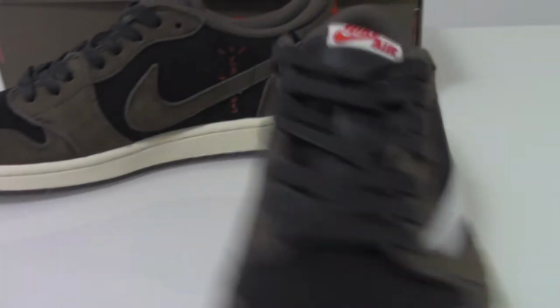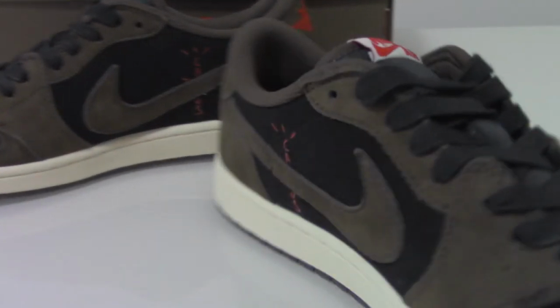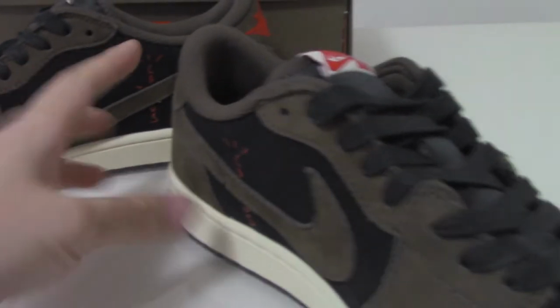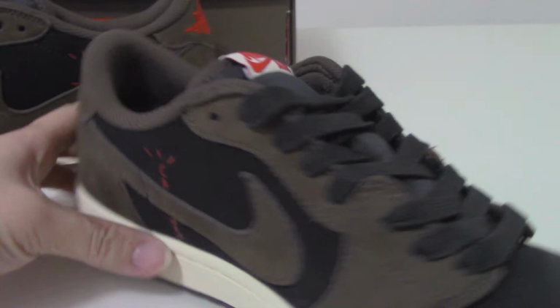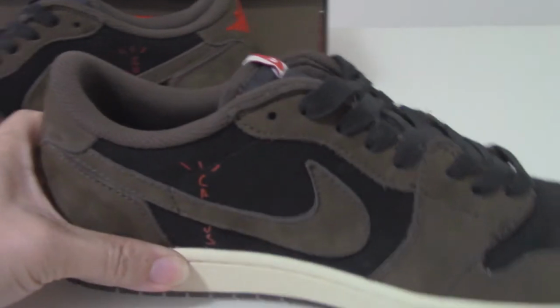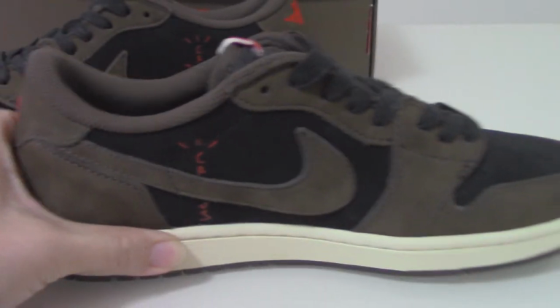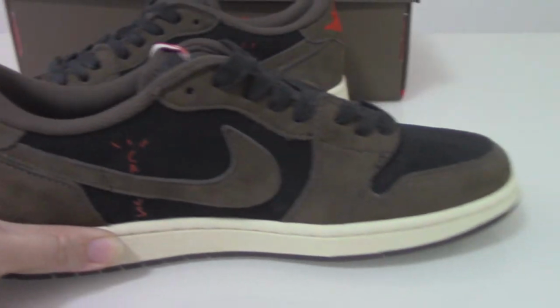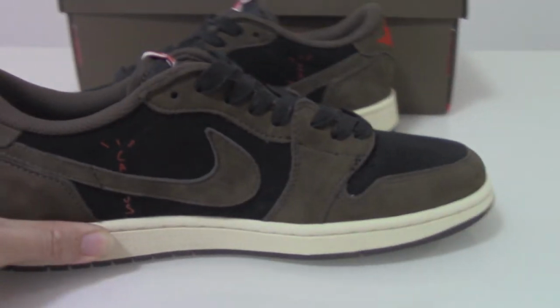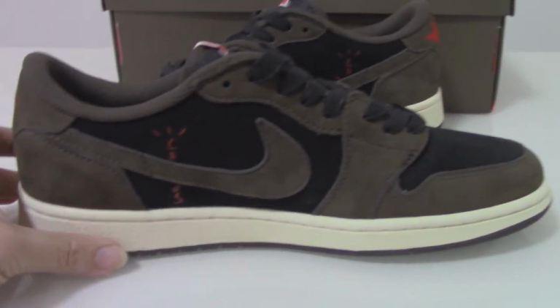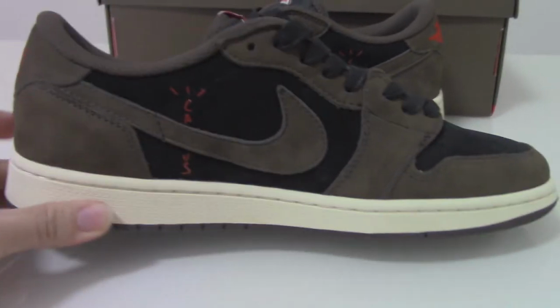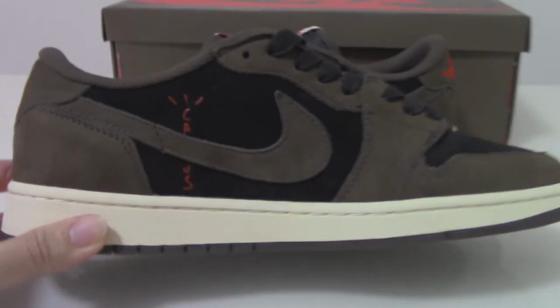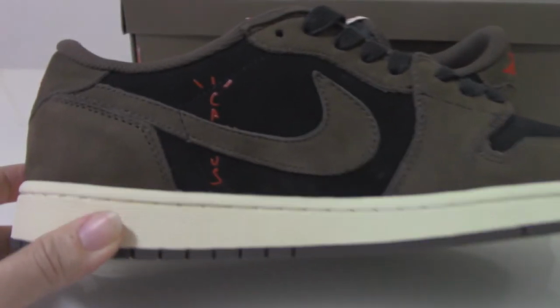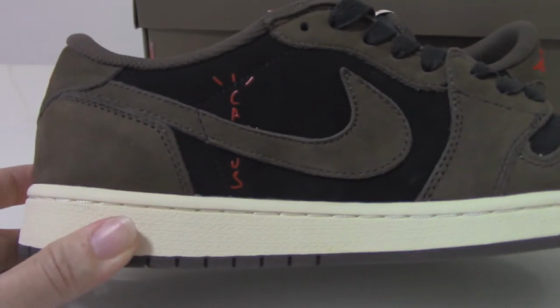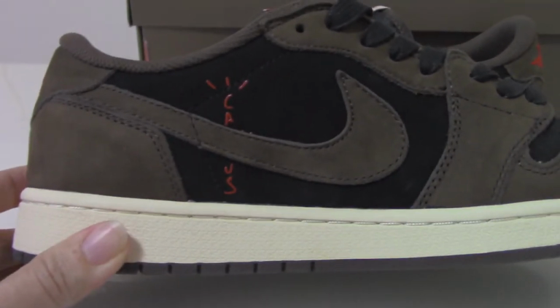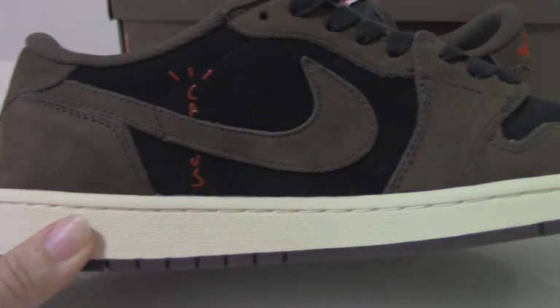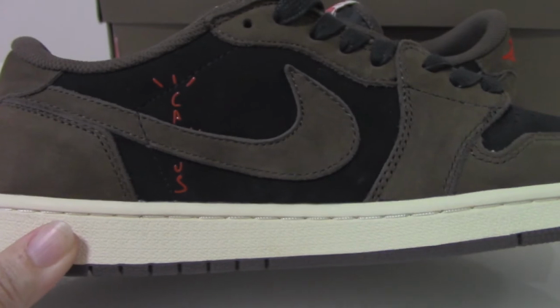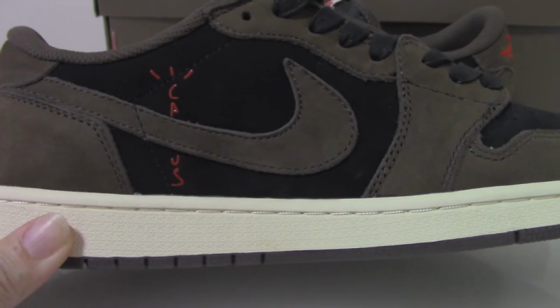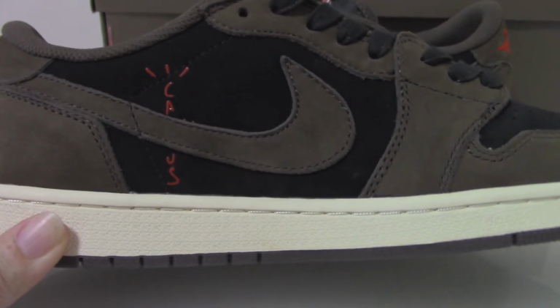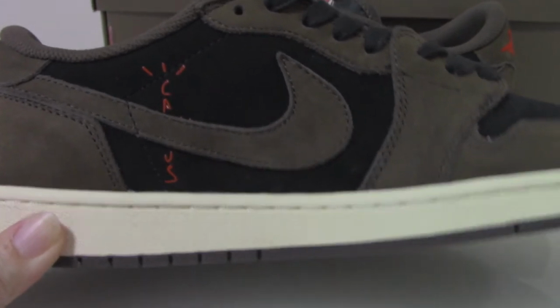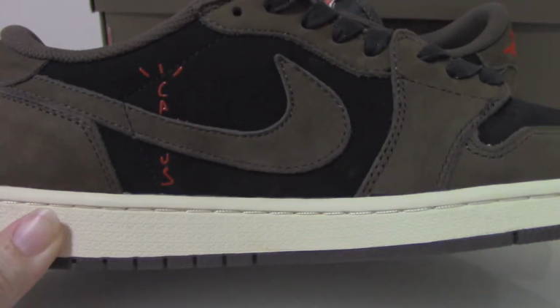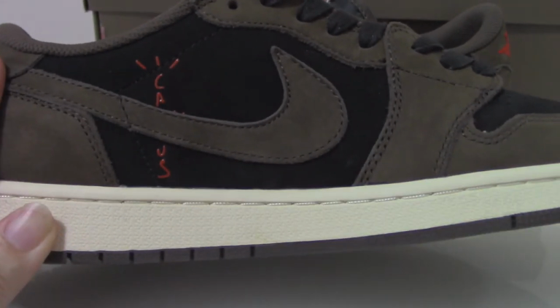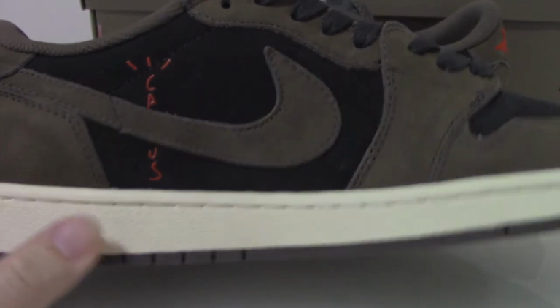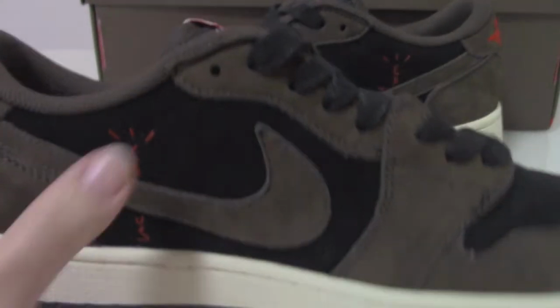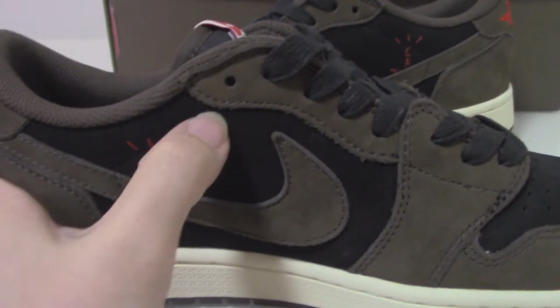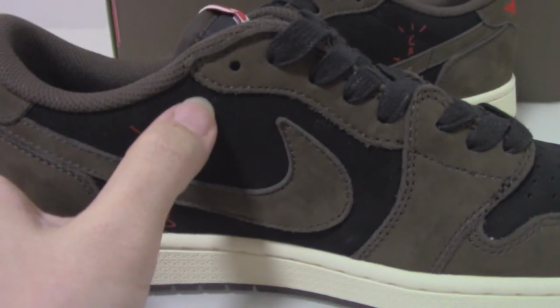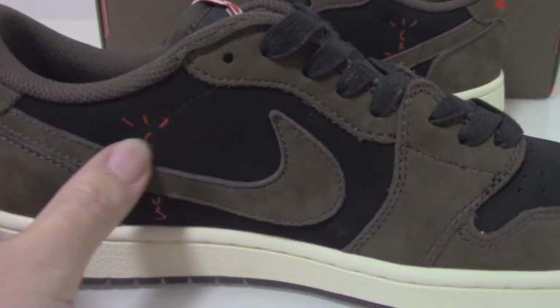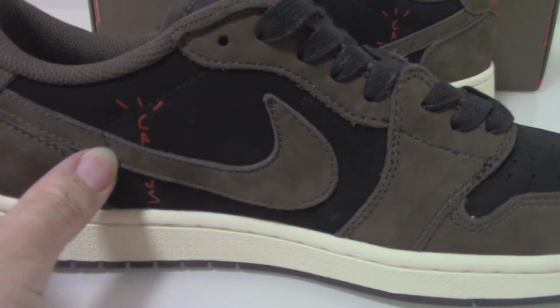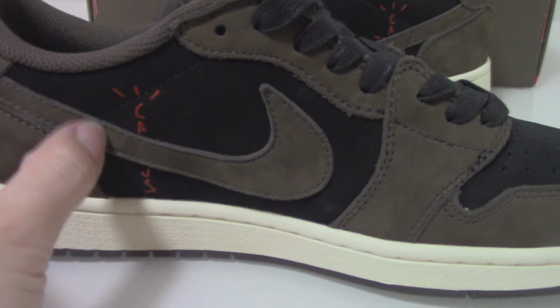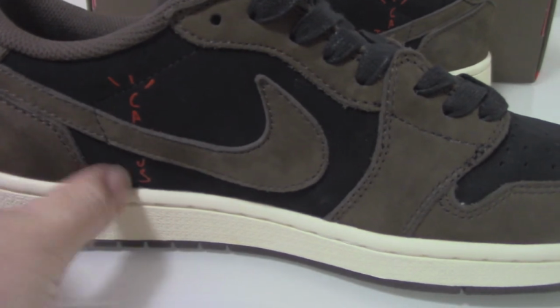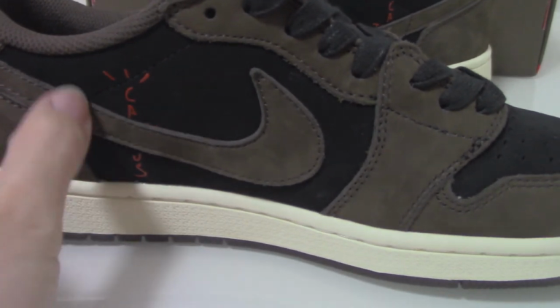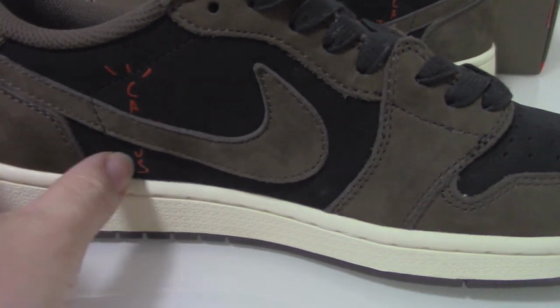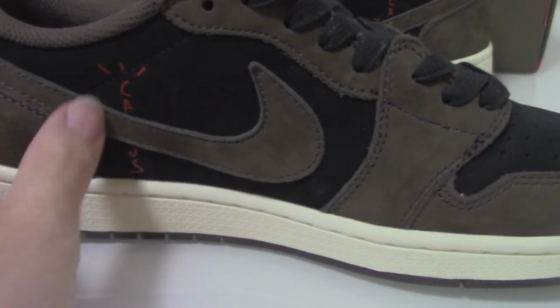Let me show the inner side. Inner side — you can see got the brown naked shoes. And the single black station.